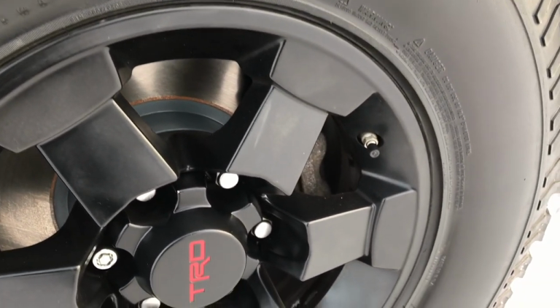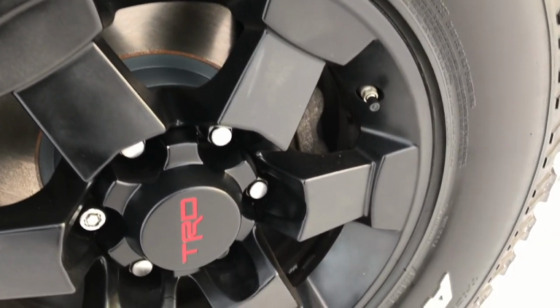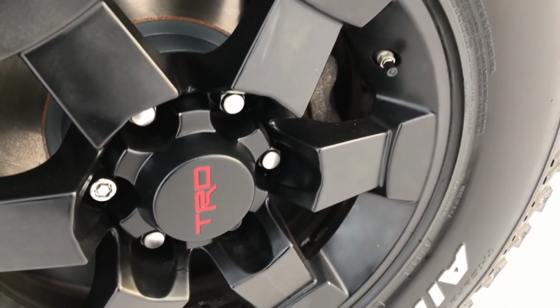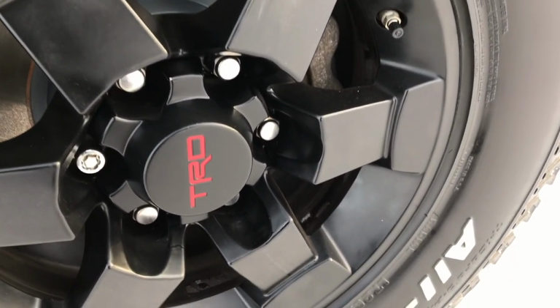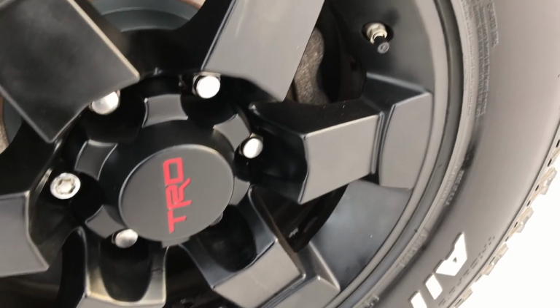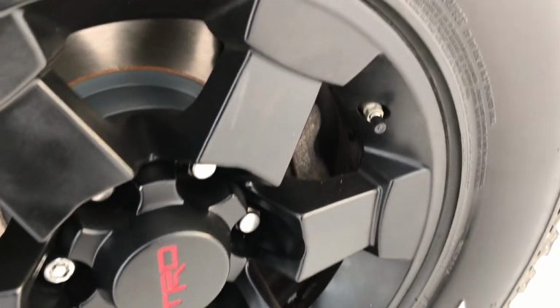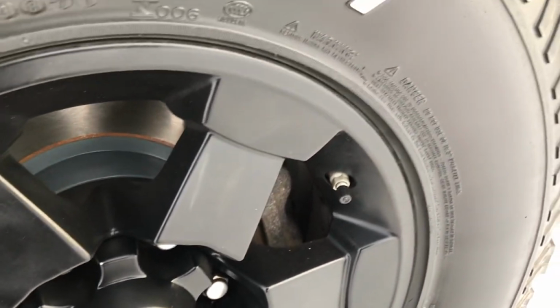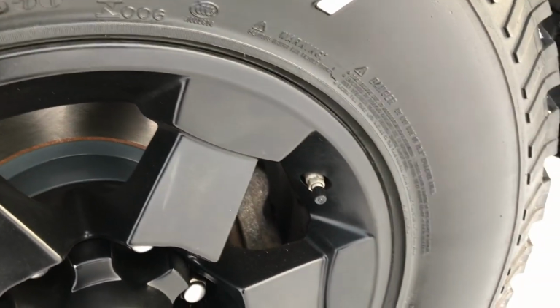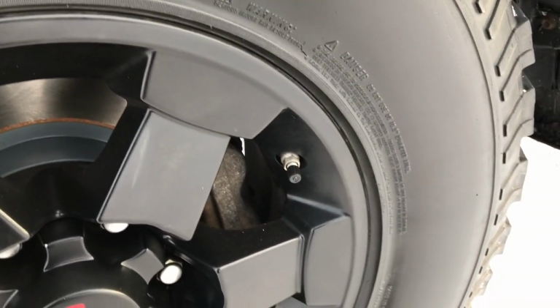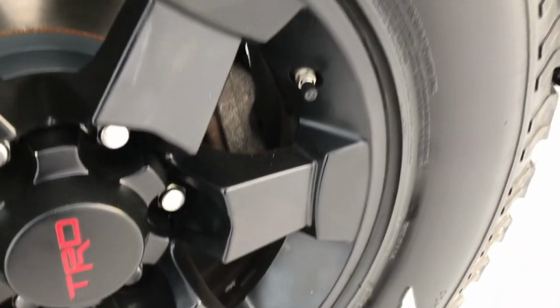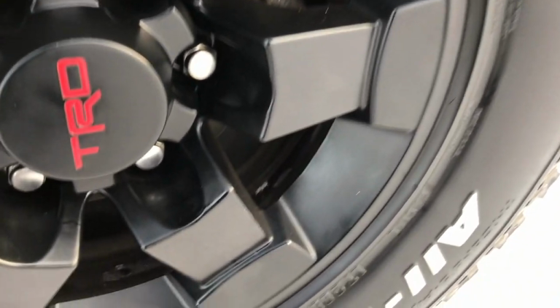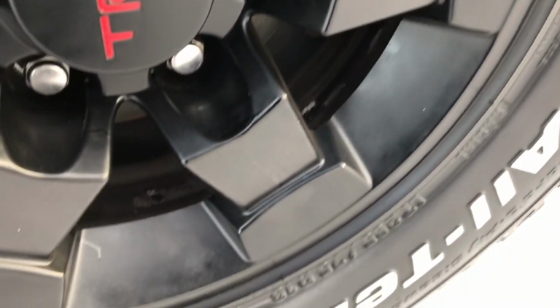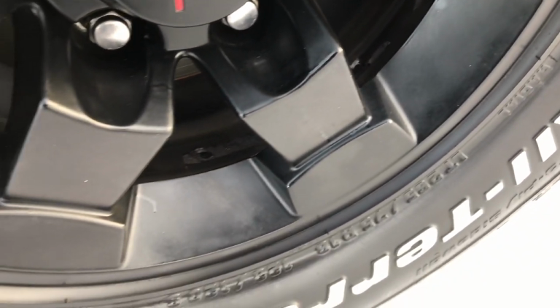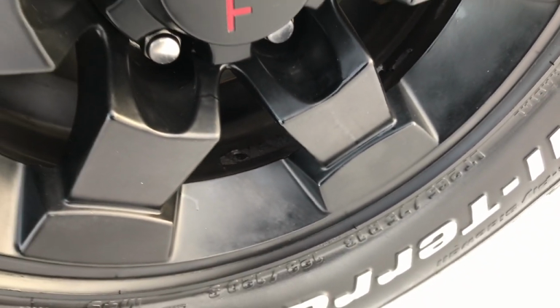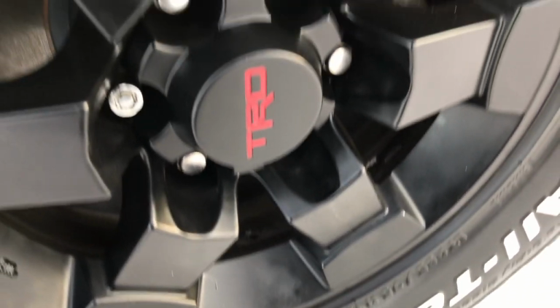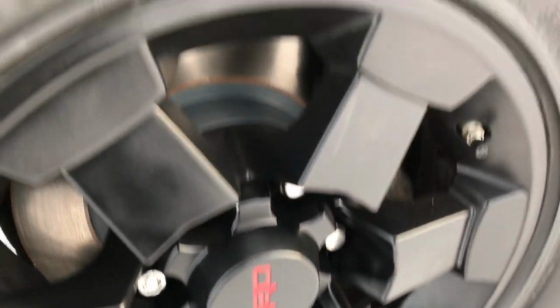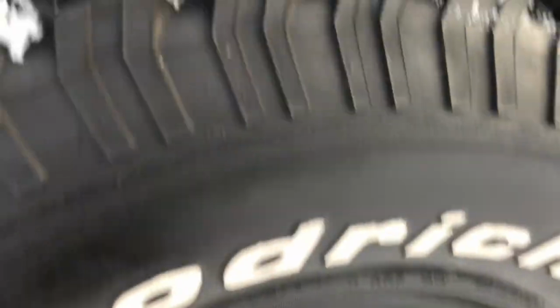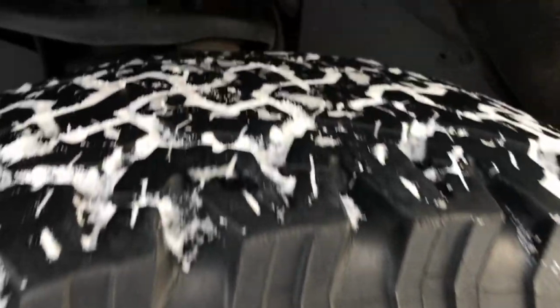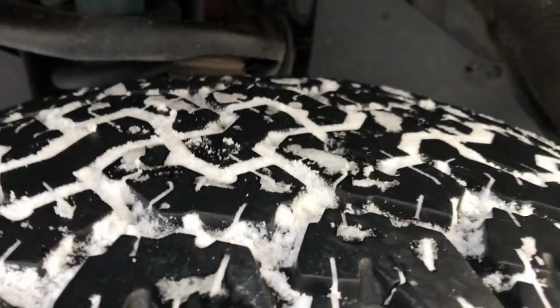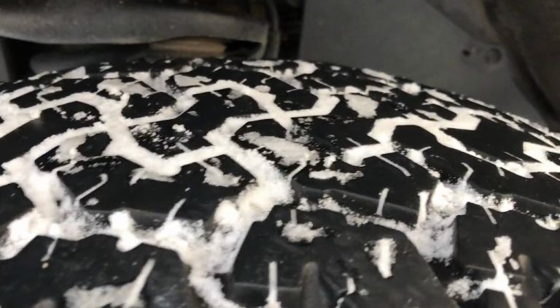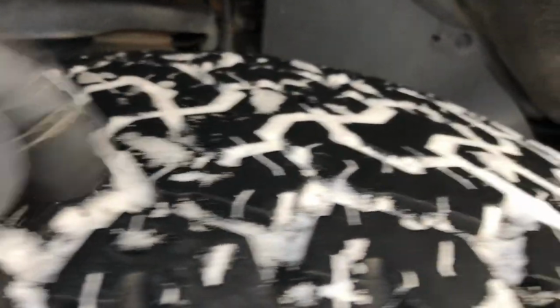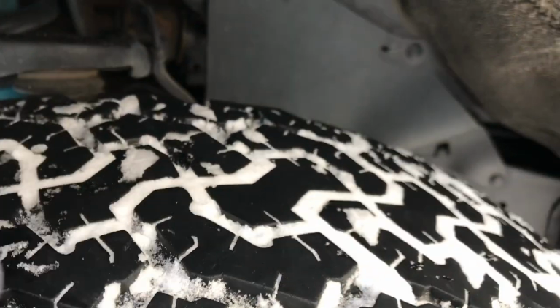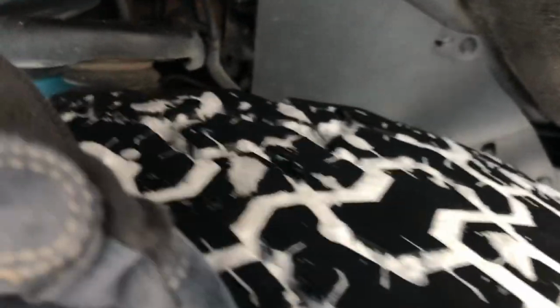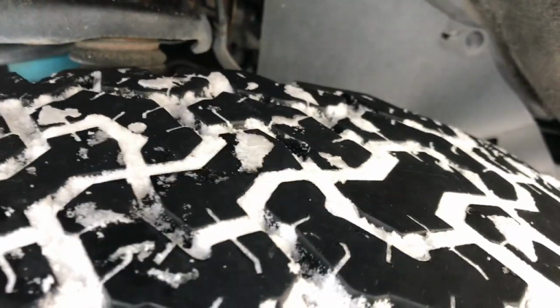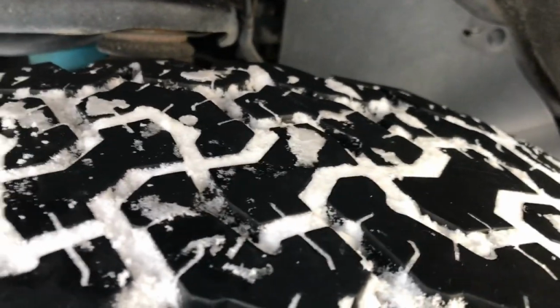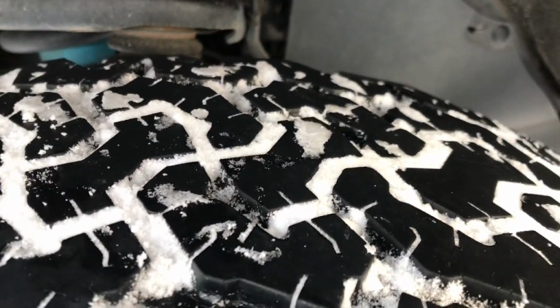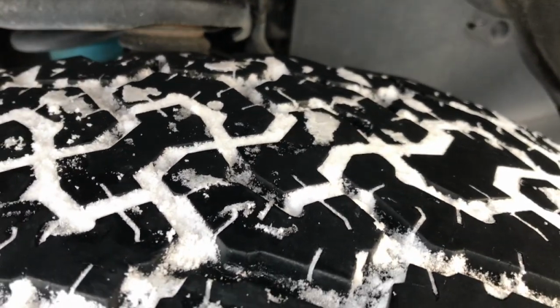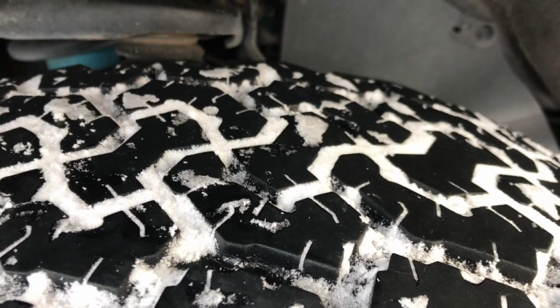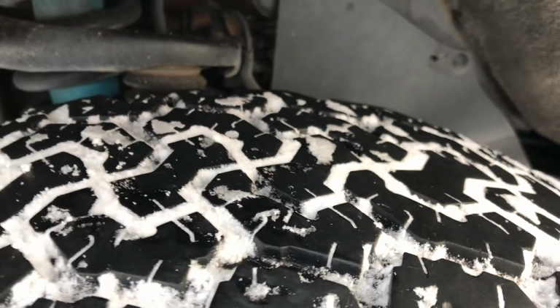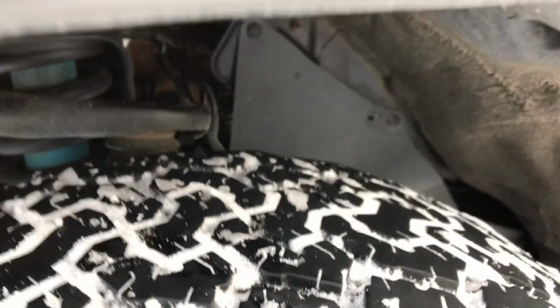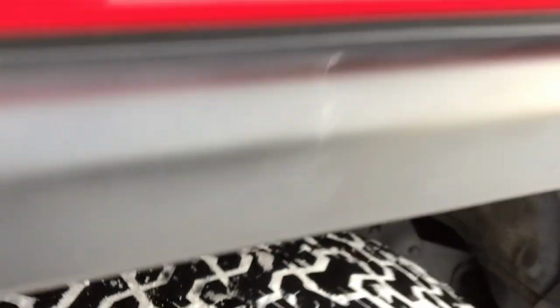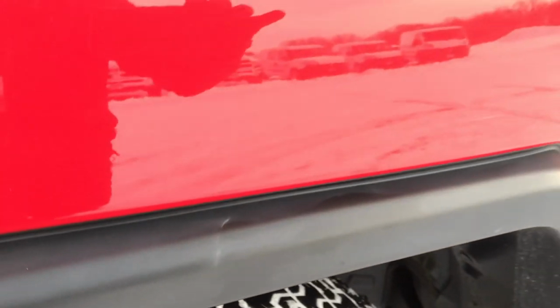The driver's side rim is in excellent condition — no scuffs or scrapes. BF Goodrich All Terrain LT265/75R16 tires on here, and these tires look like they have roughly about half the tread, maybe a little bit more.